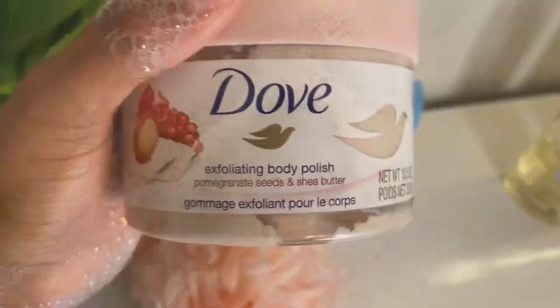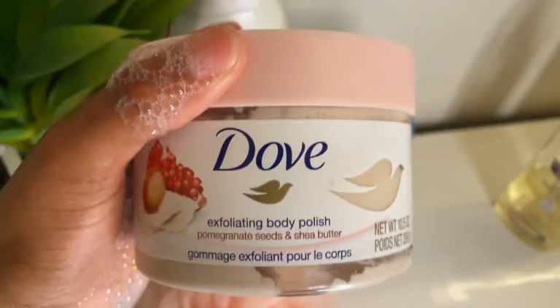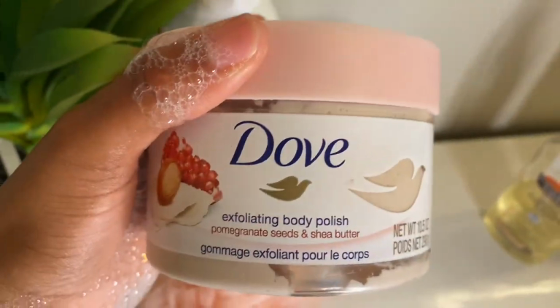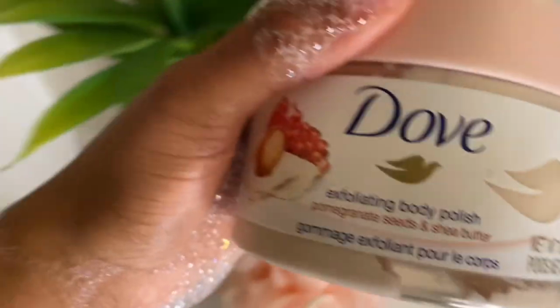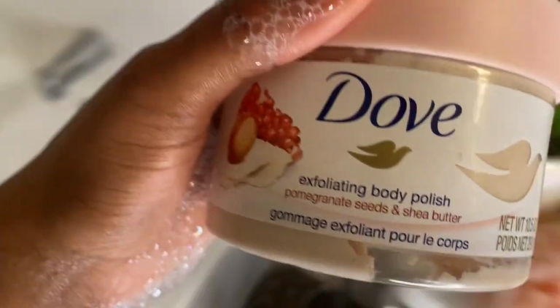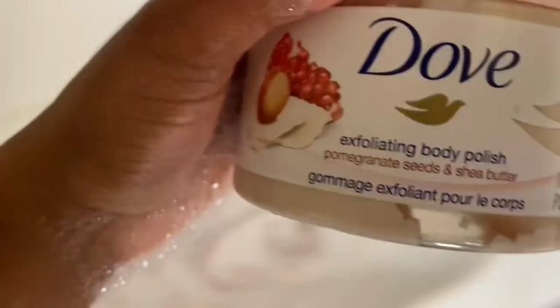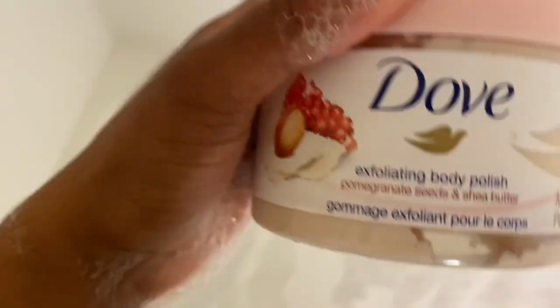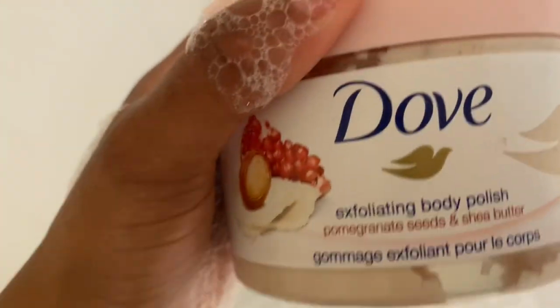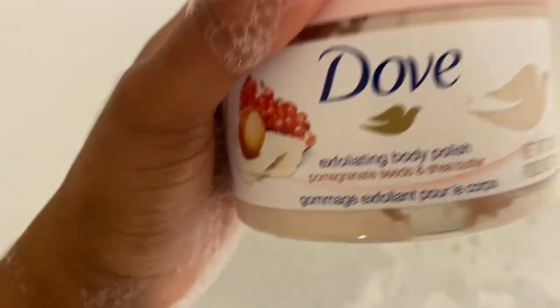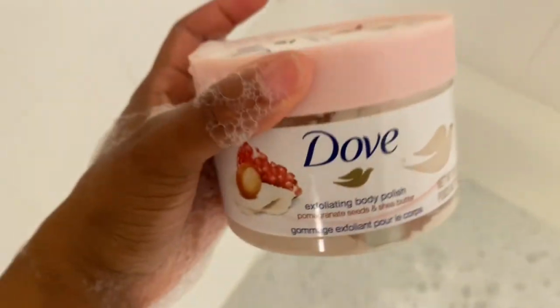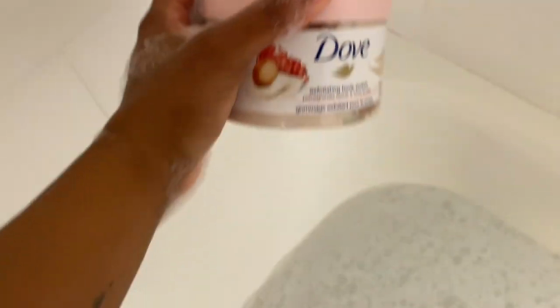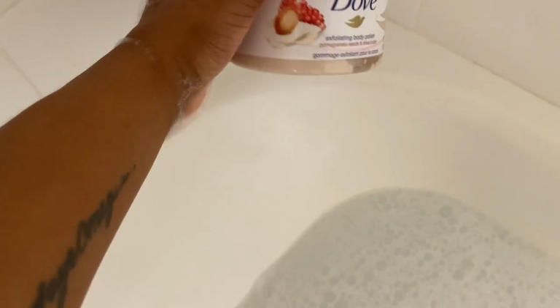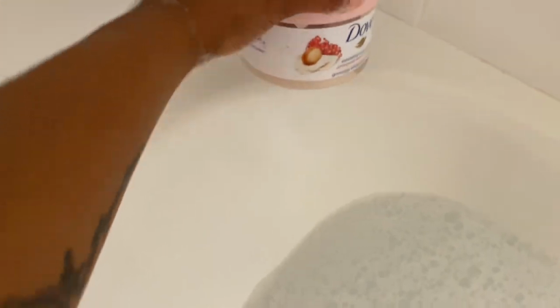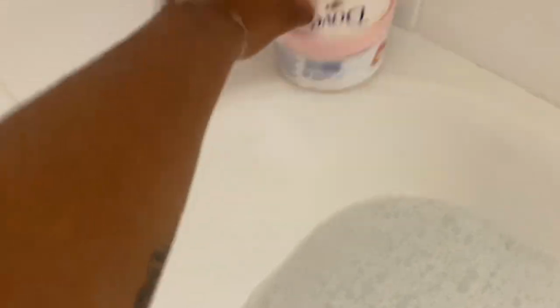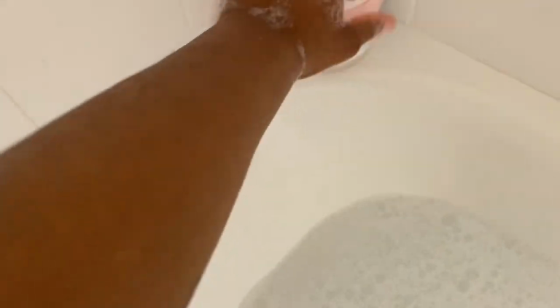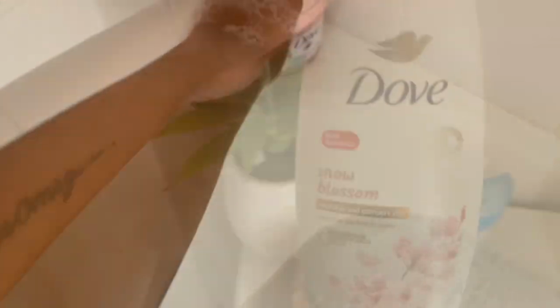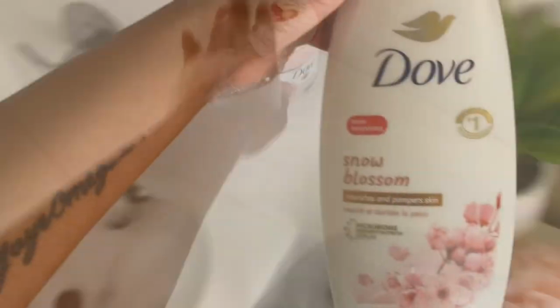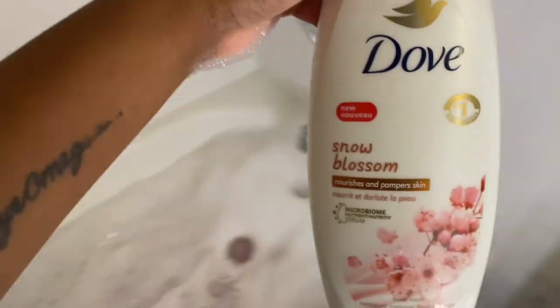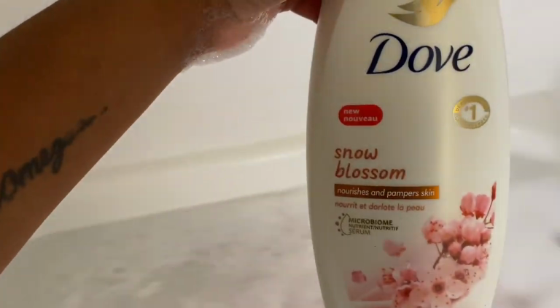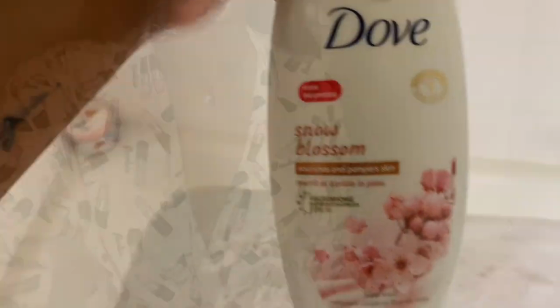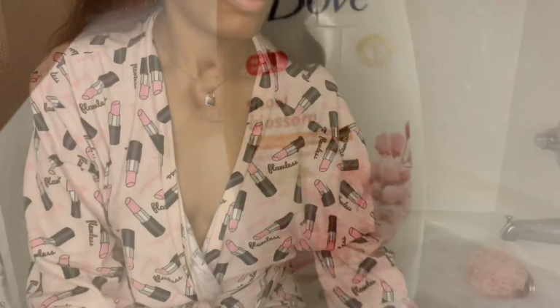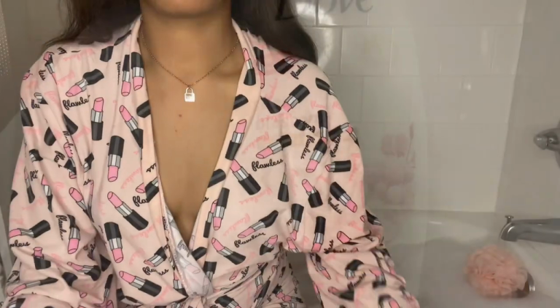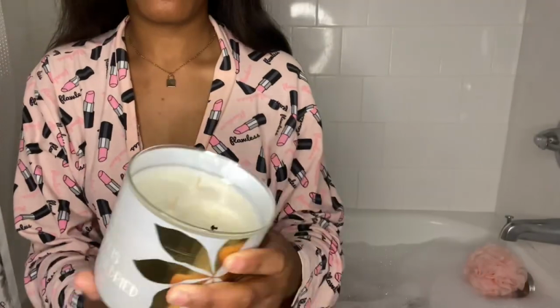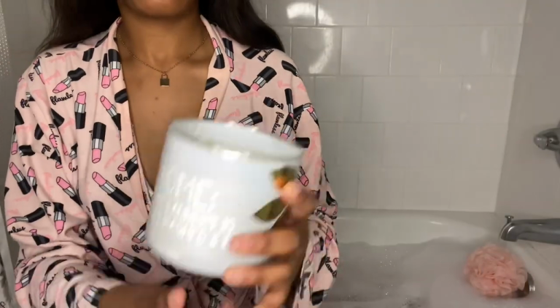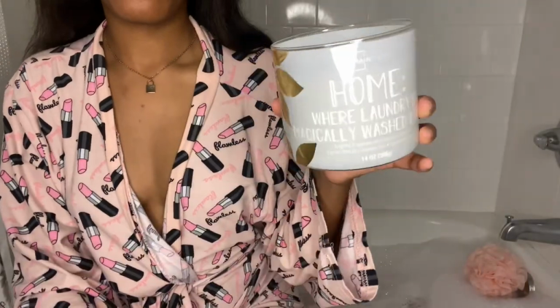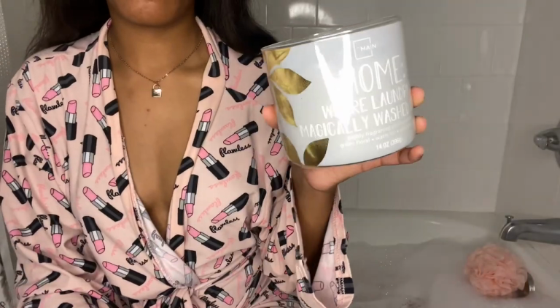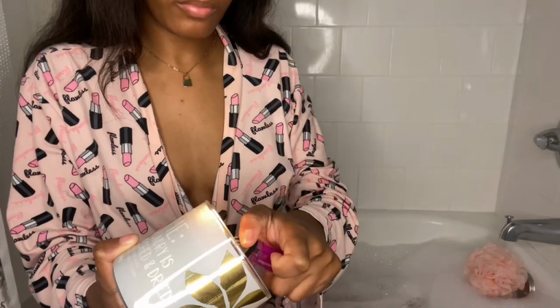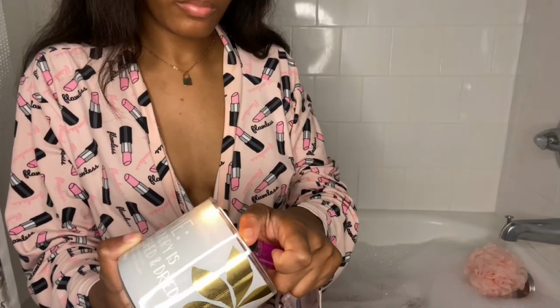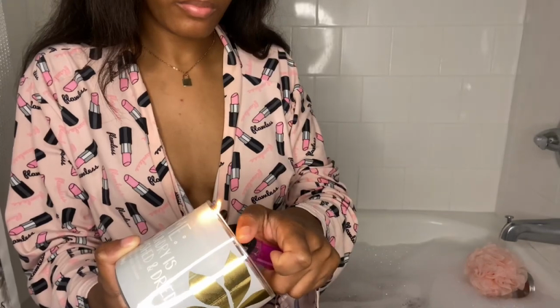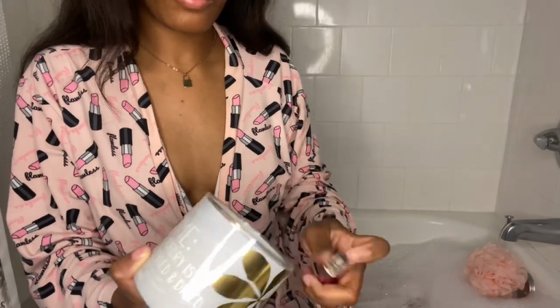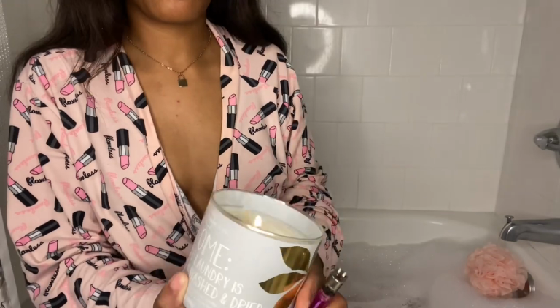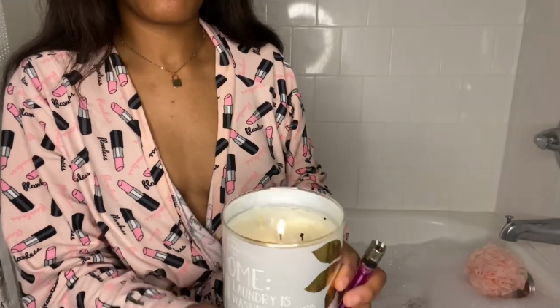These are also the products I will be using today to bathe with. I am now just lighting a couple of candles.